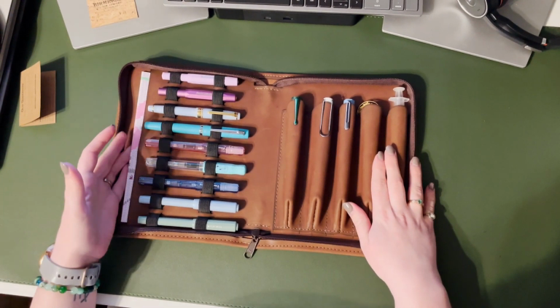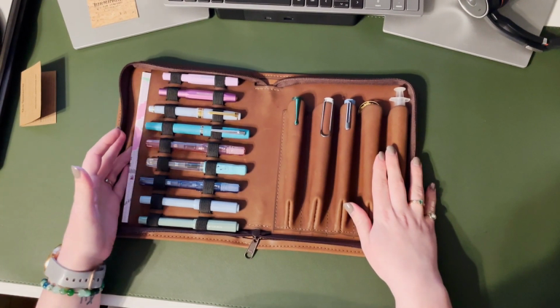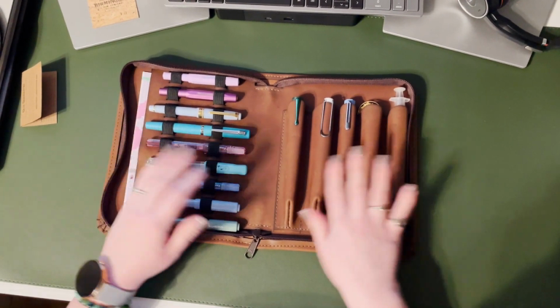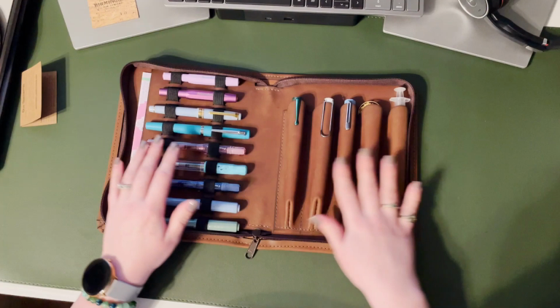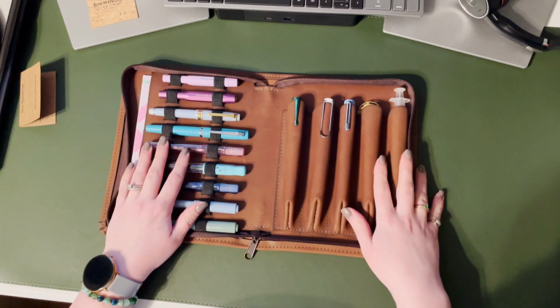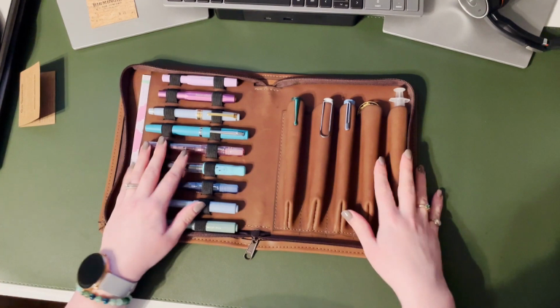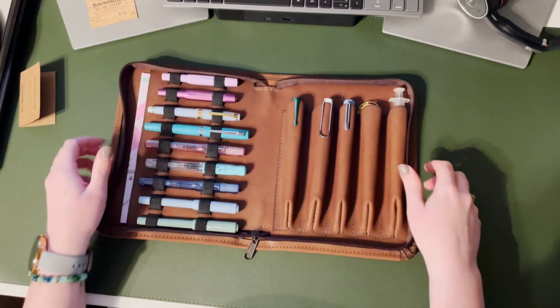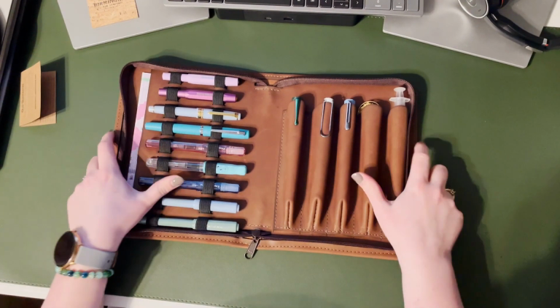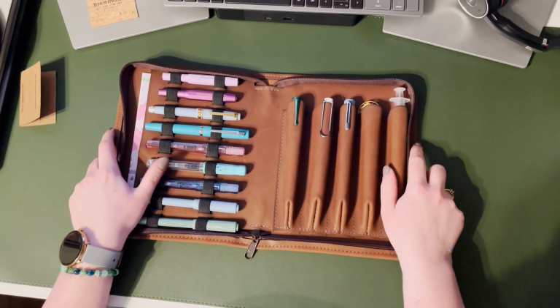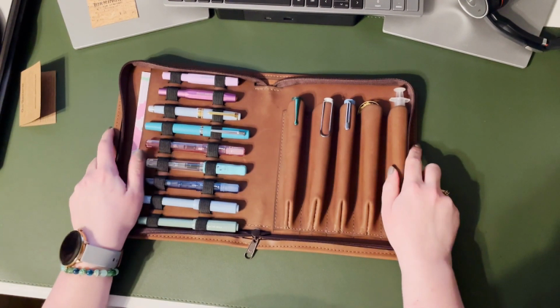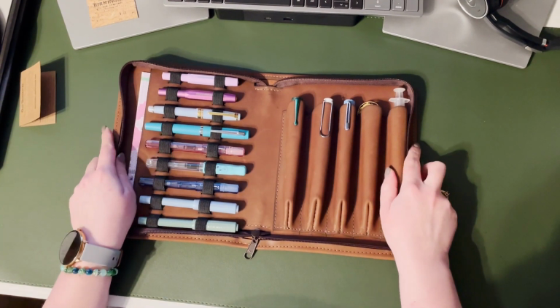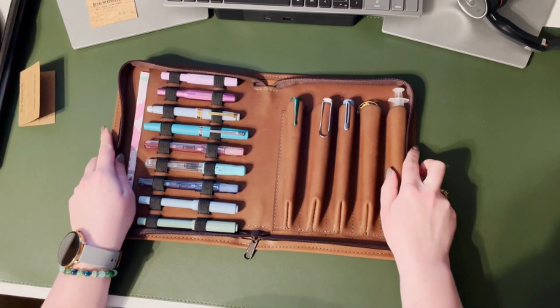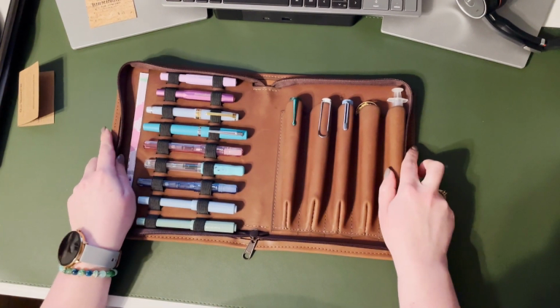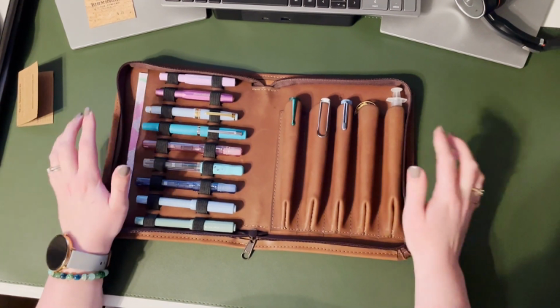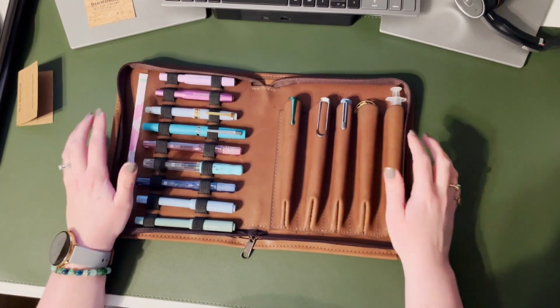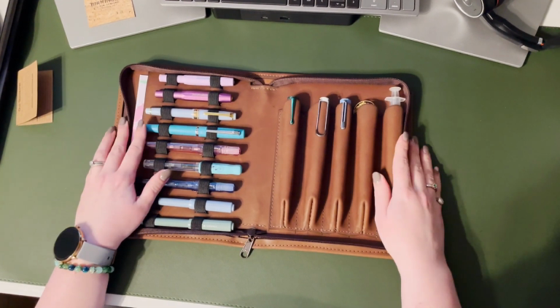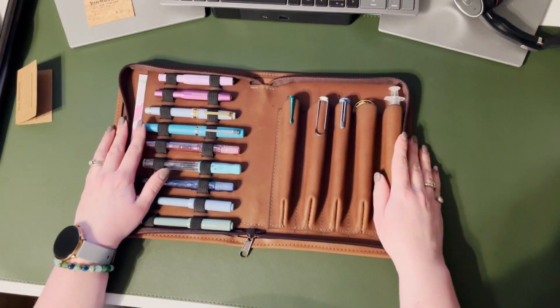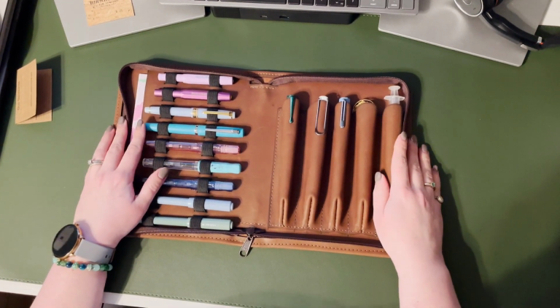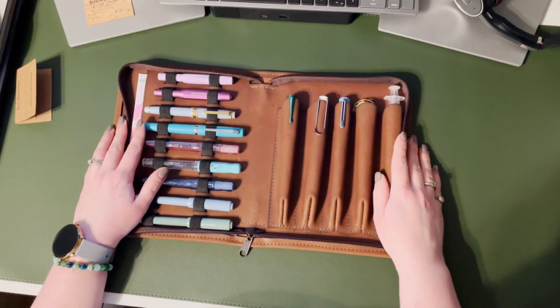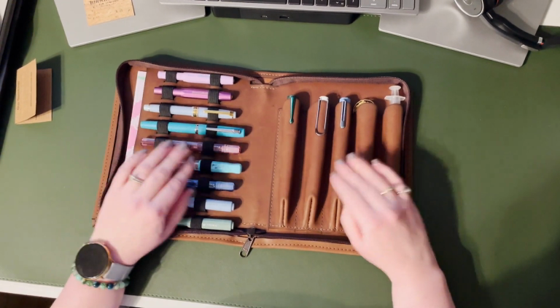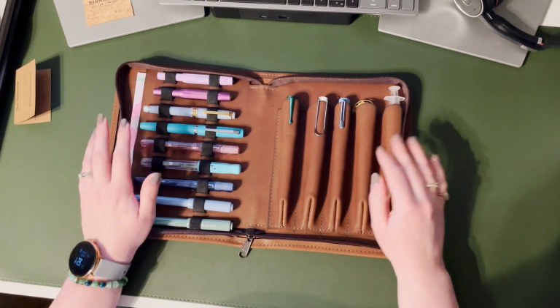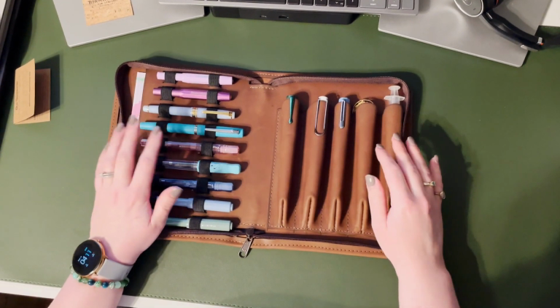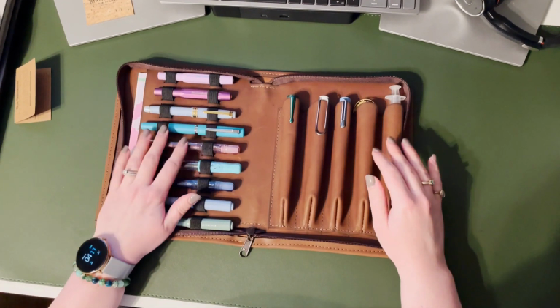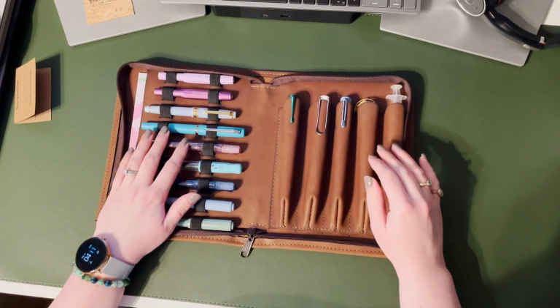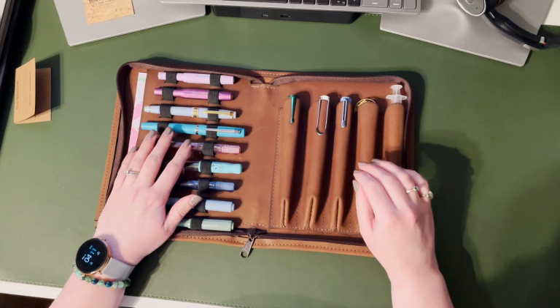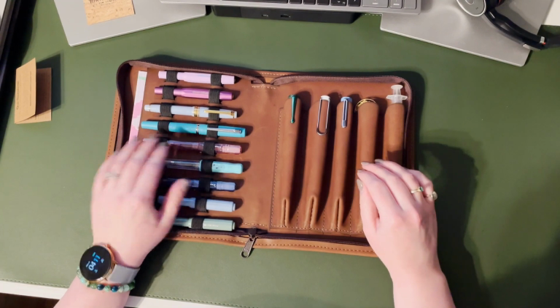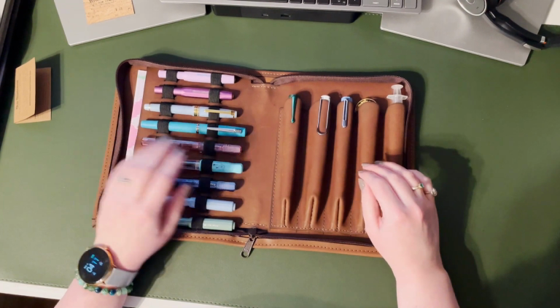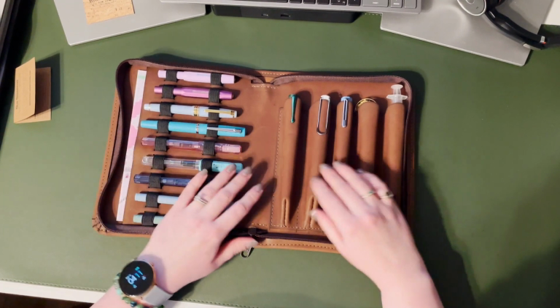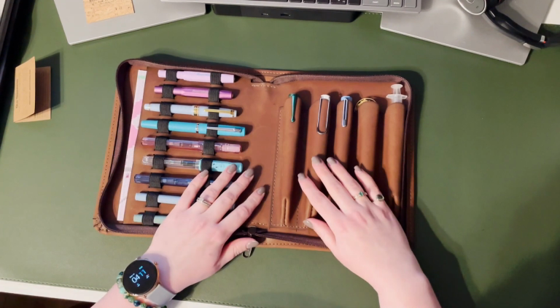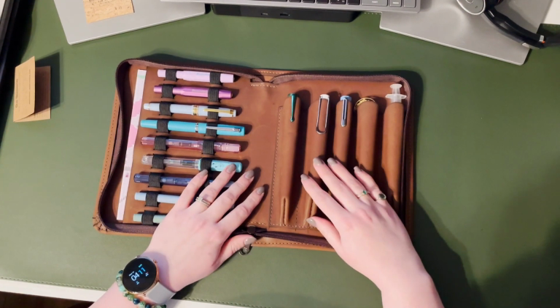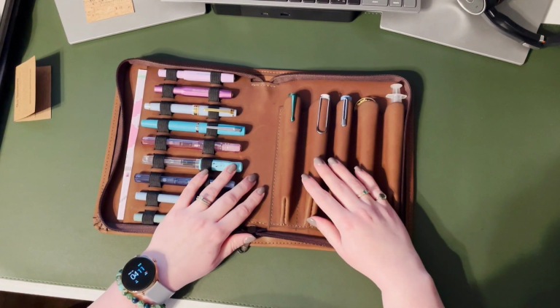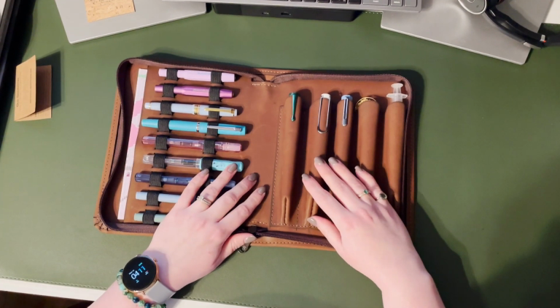The entire padfolio is made with really high quality leather that feels amazing, and I can't wait for it to wear in and show natural marks of wear as I use it.